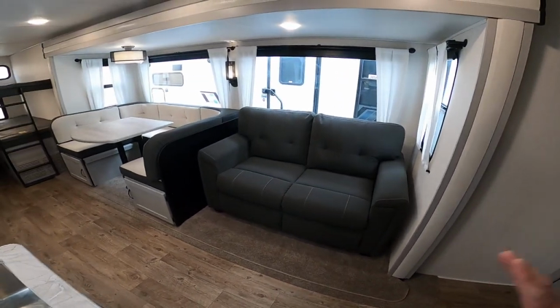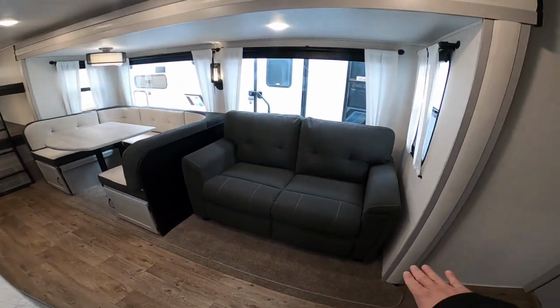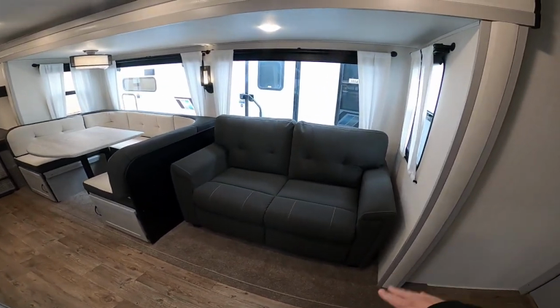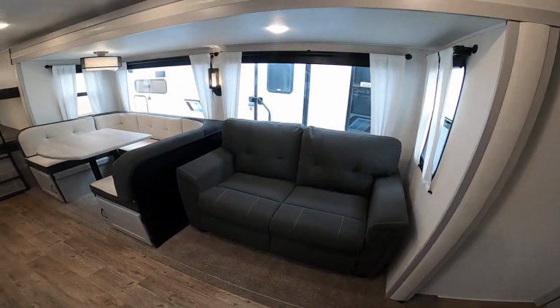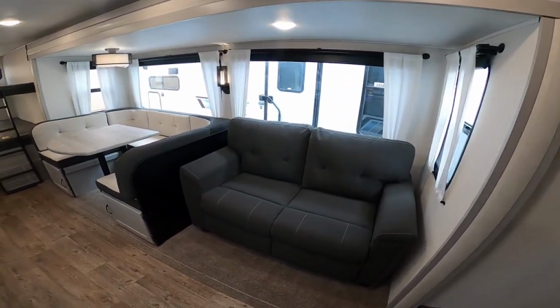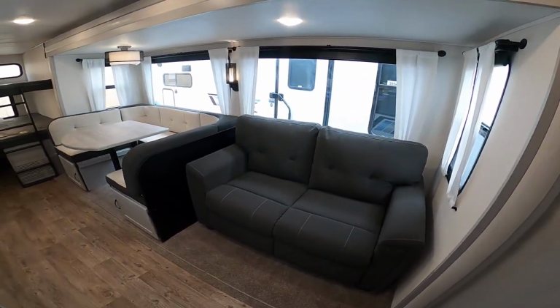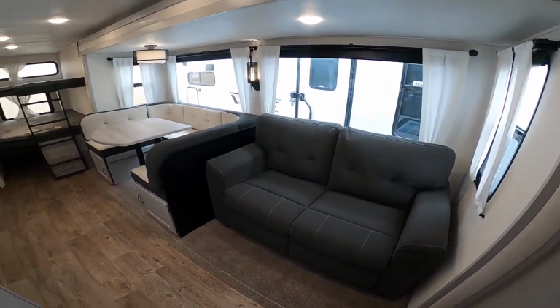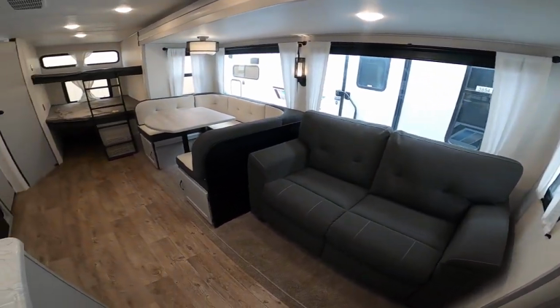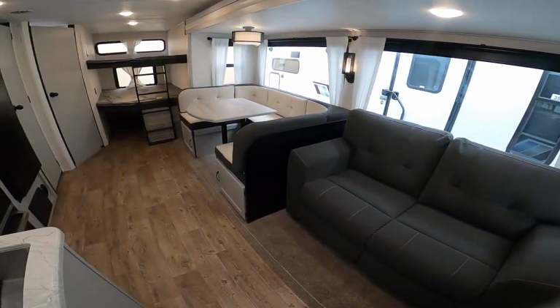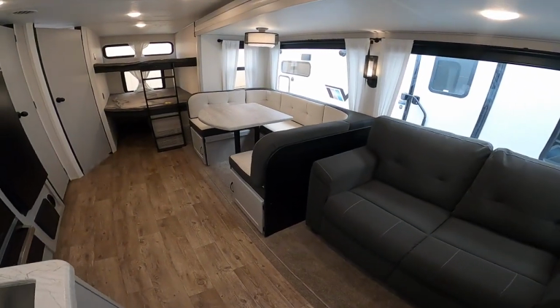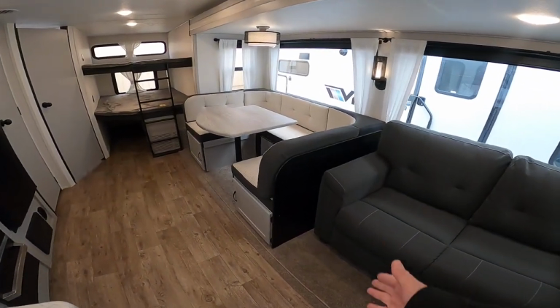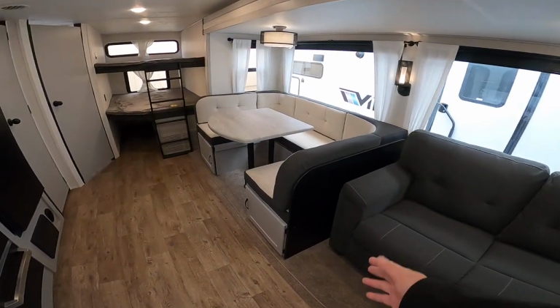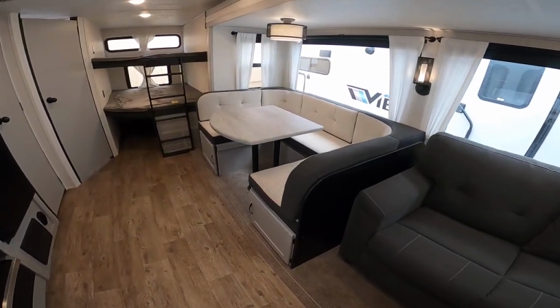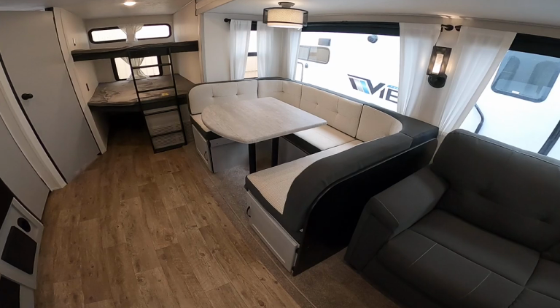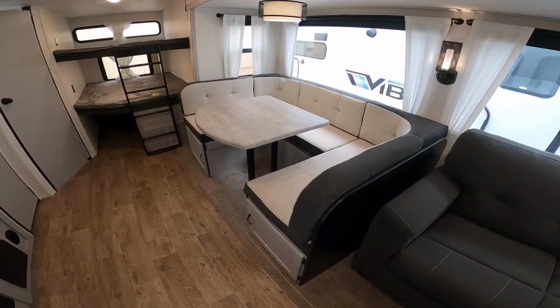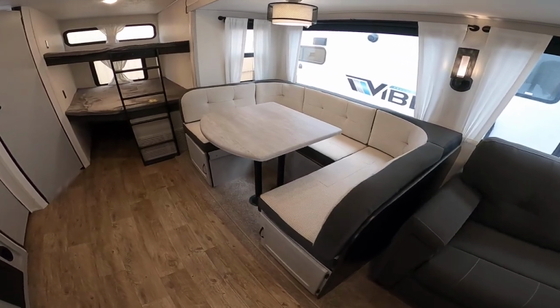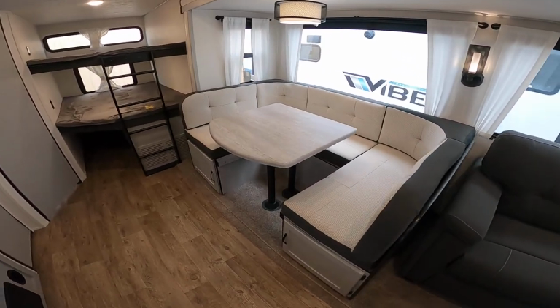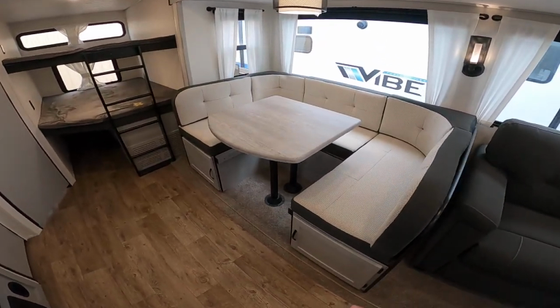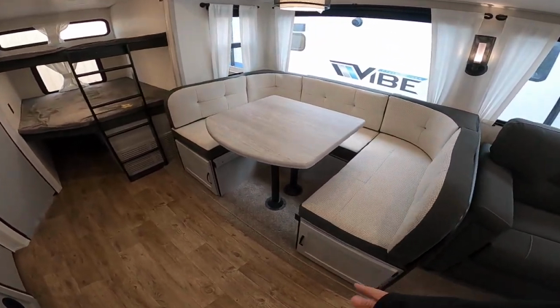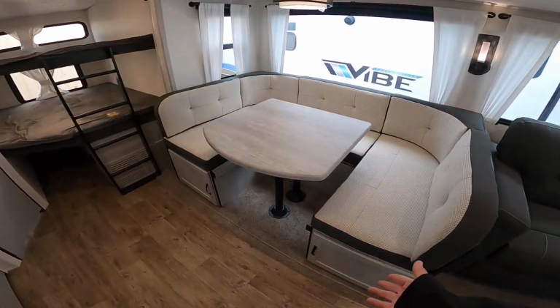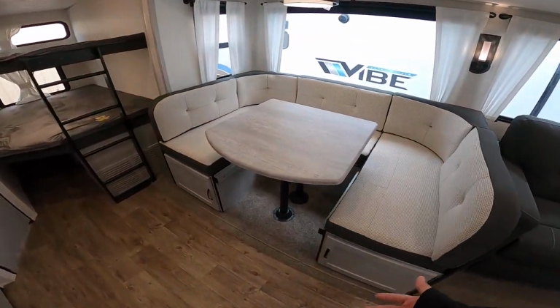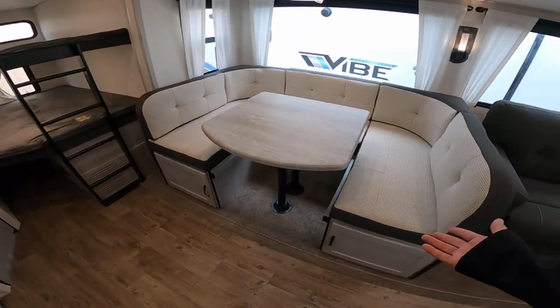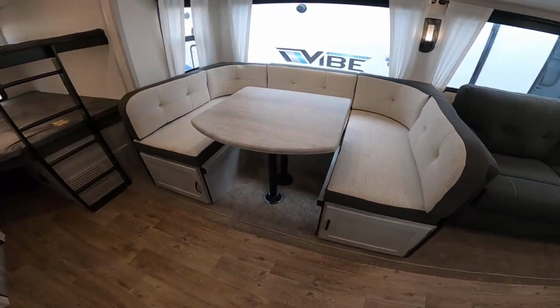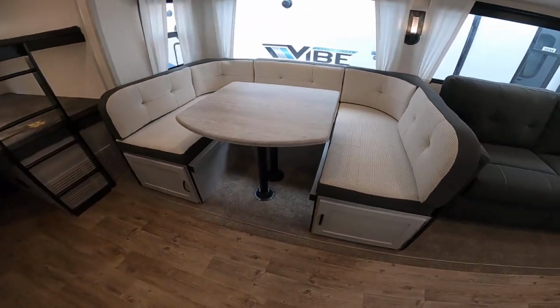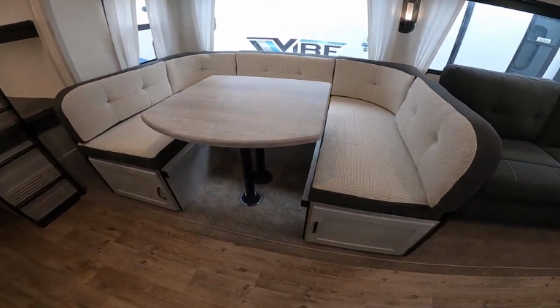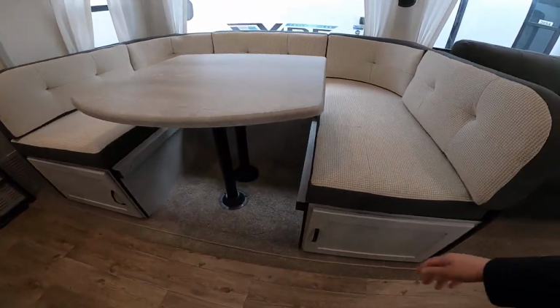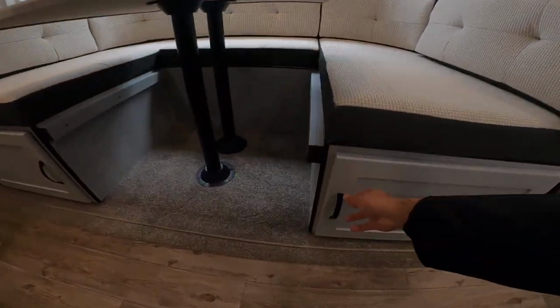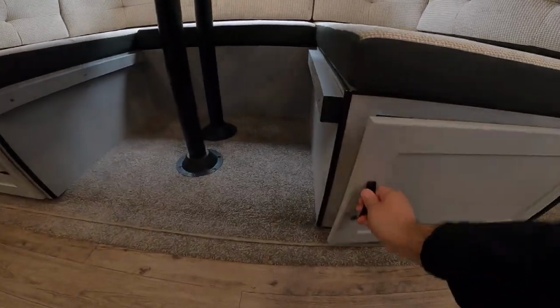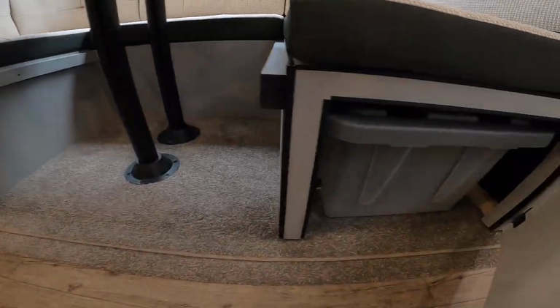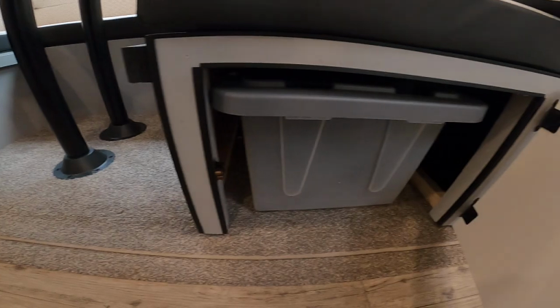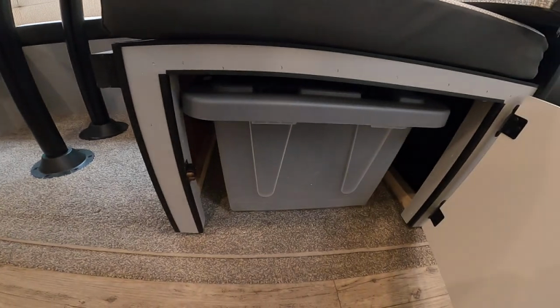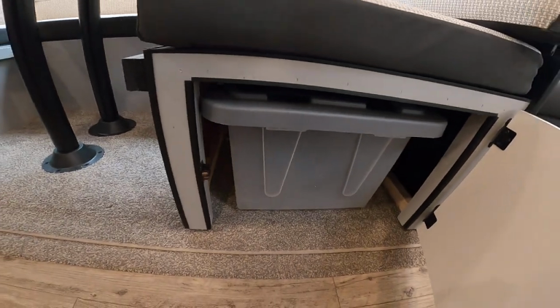You have a tri-fold couch that easily turns into a bed, and a big U-shaped dinette — room for the whole family to eat, work, or play games. You also have storage underneath here as well.